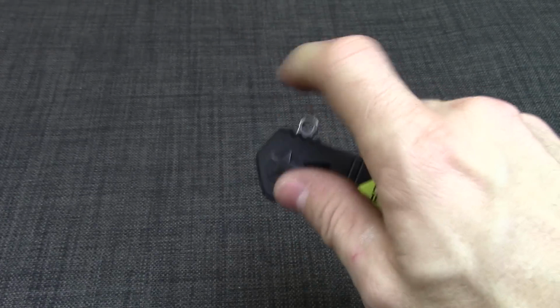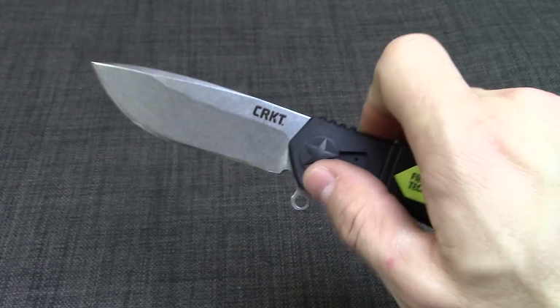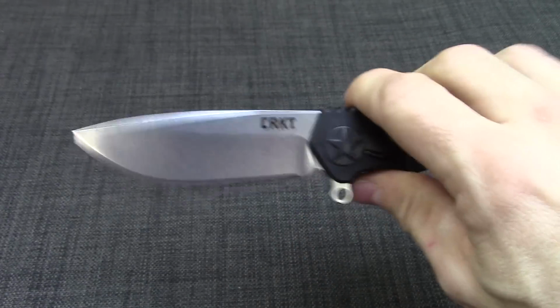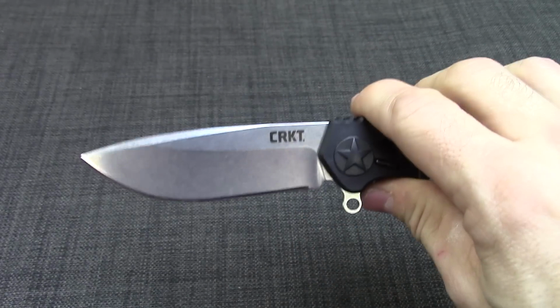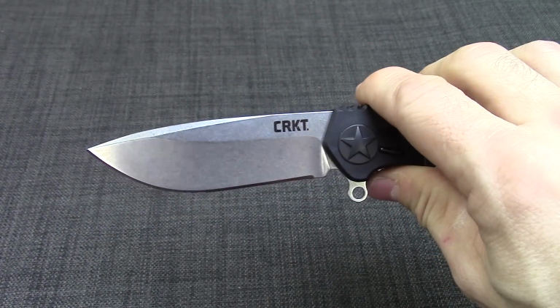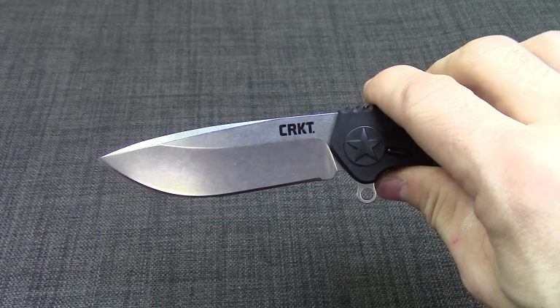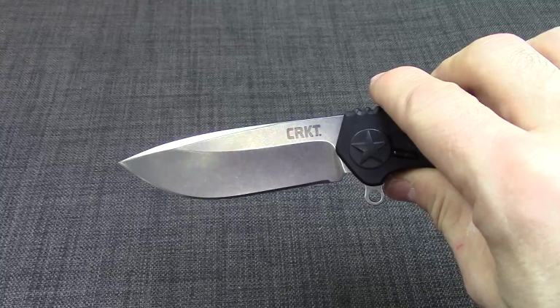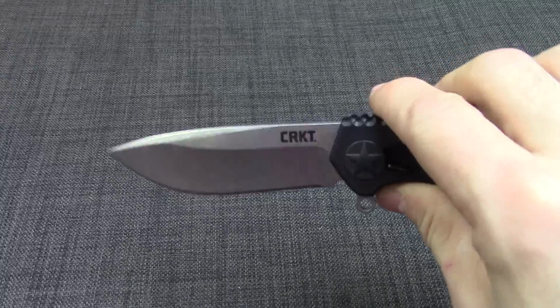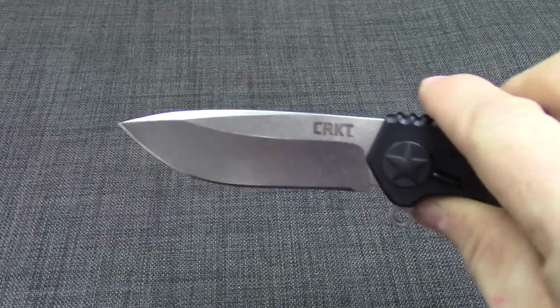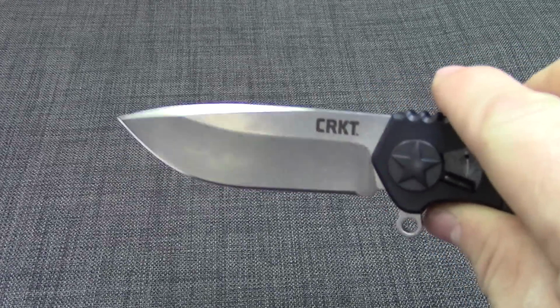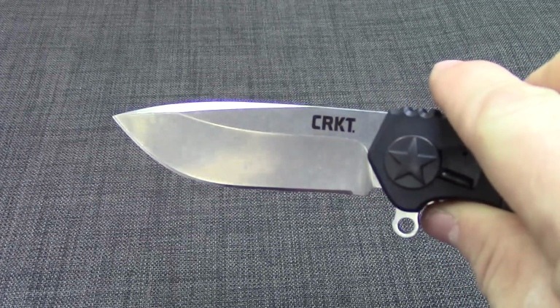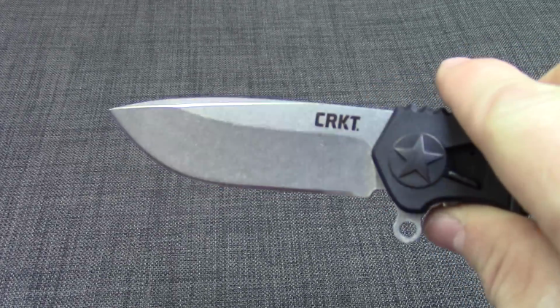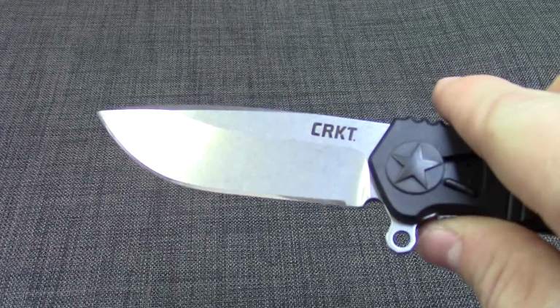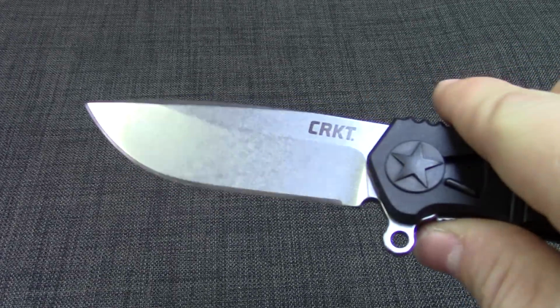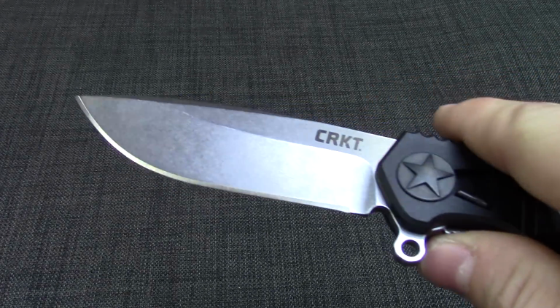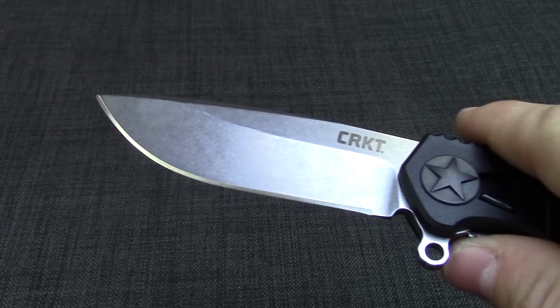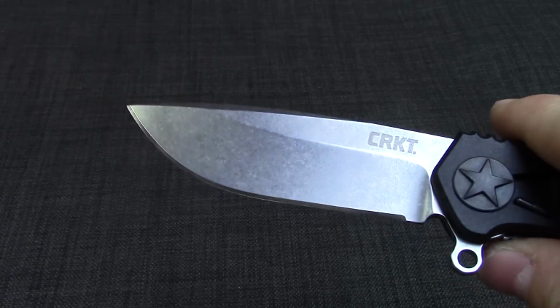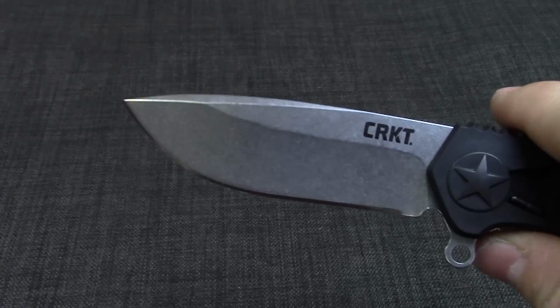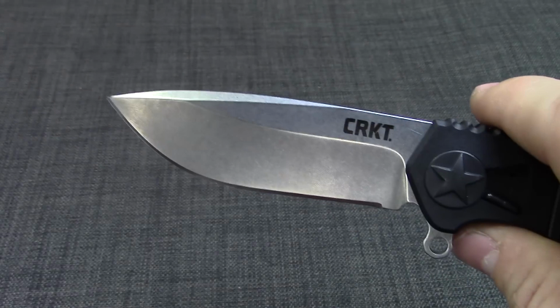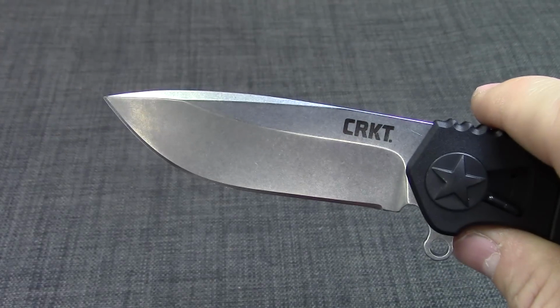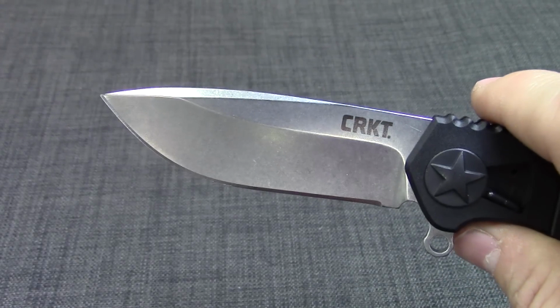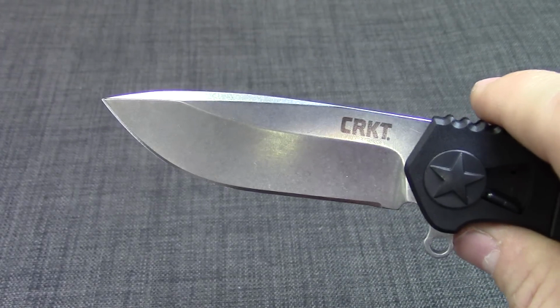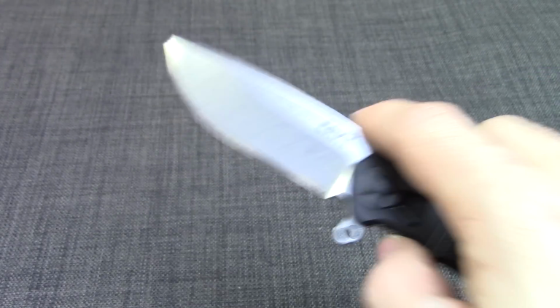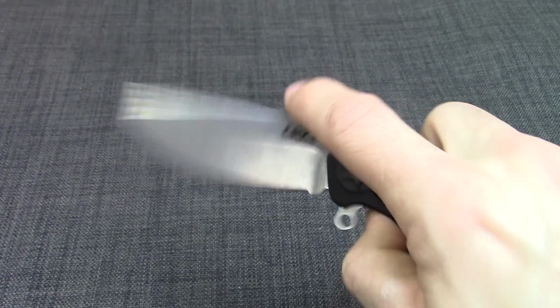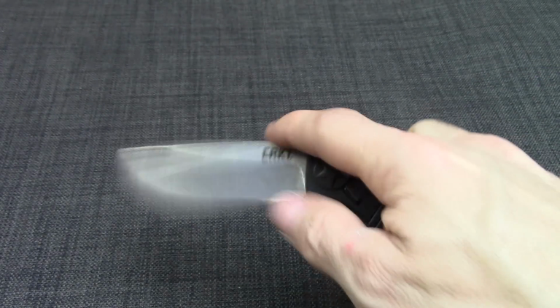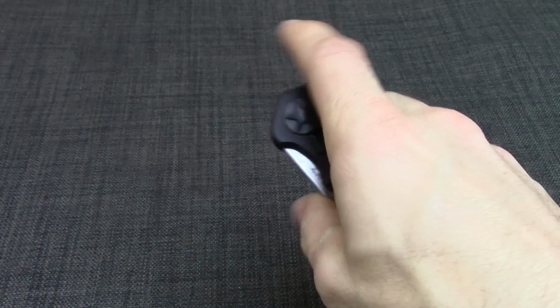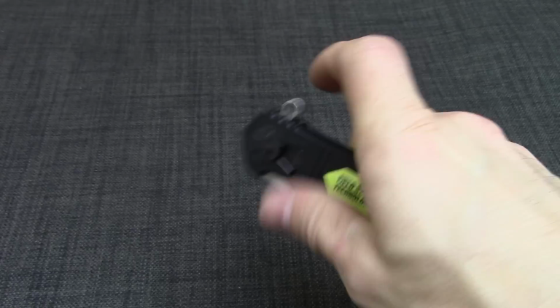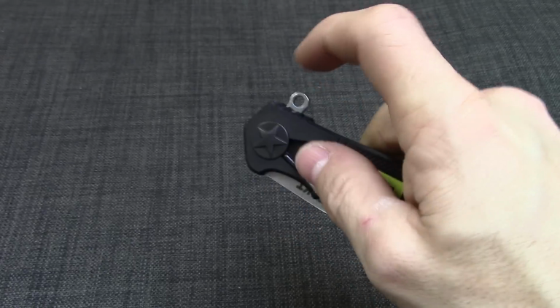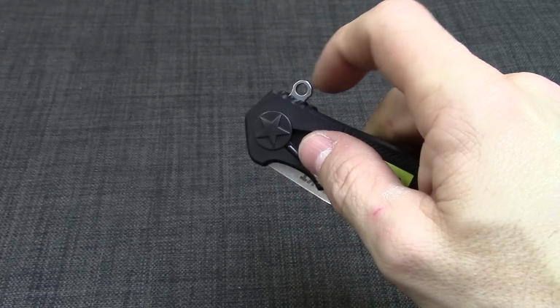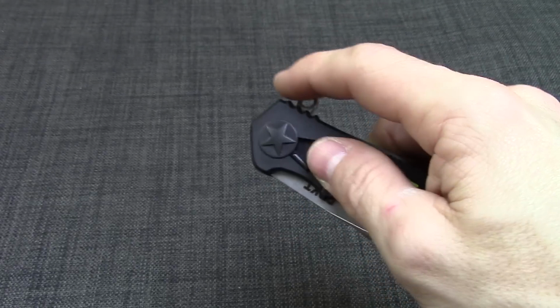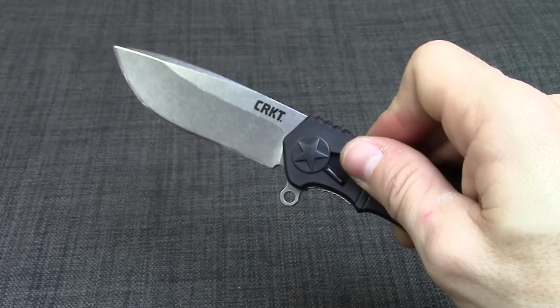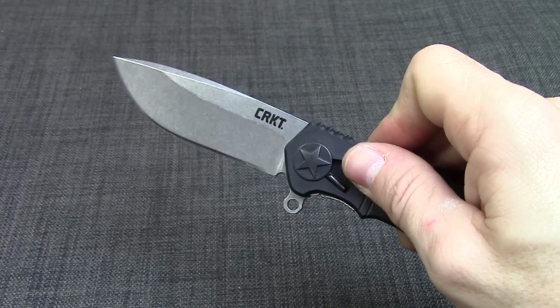We'll get into the blade. It does have a three and a half inch stonewashed blade. It is a drop point. Really cool, nice design — does have the flipper here.